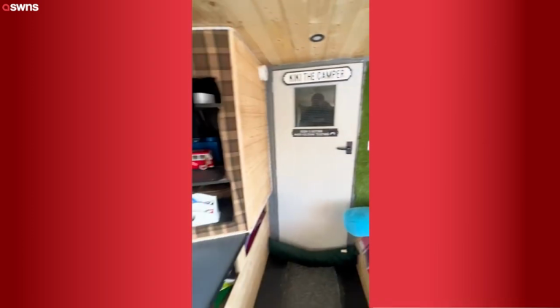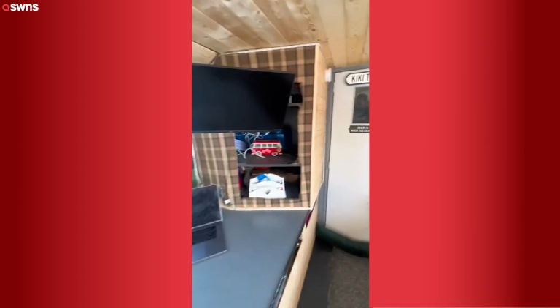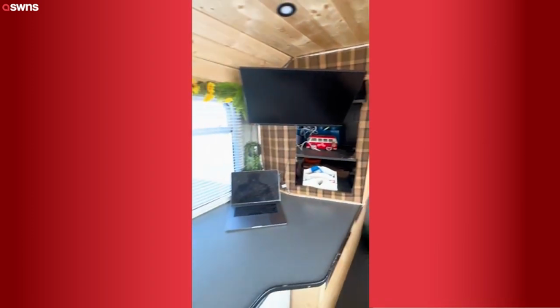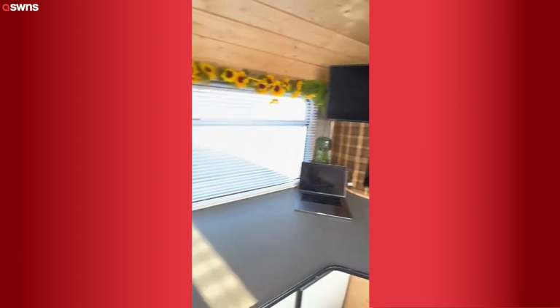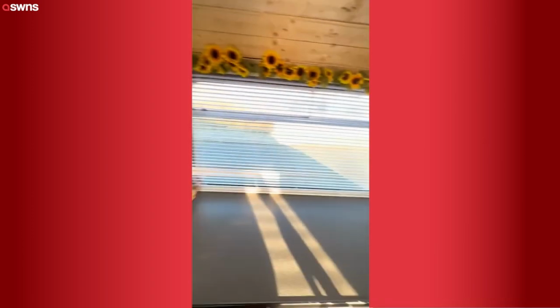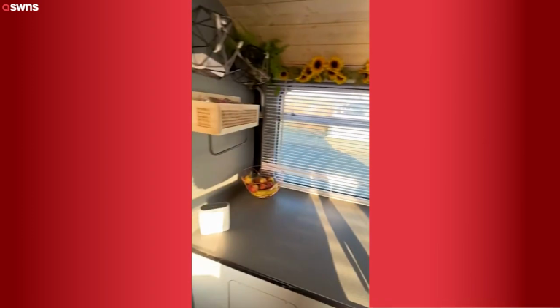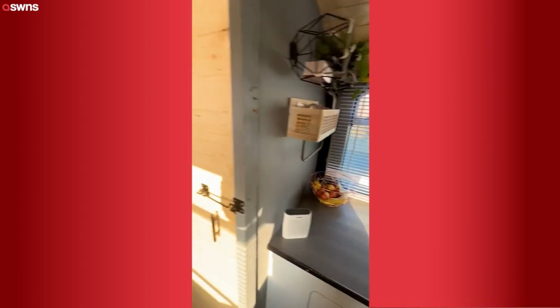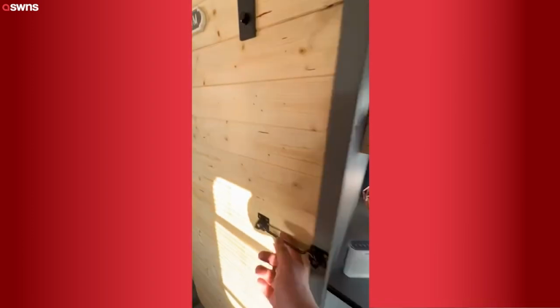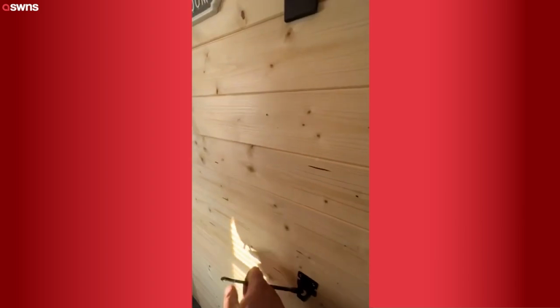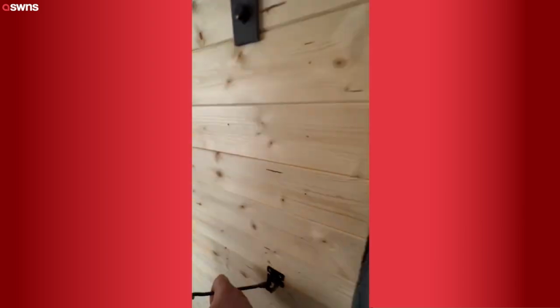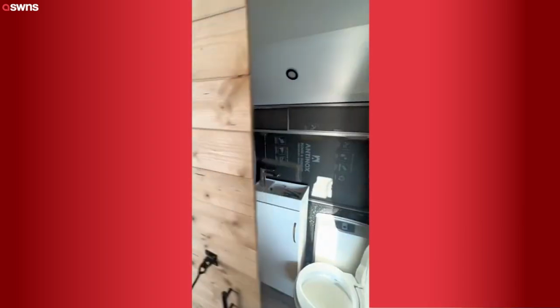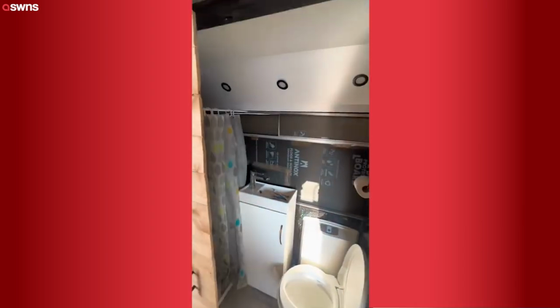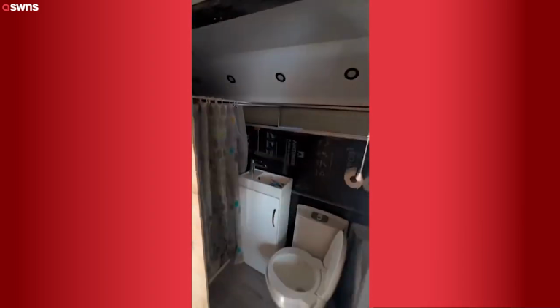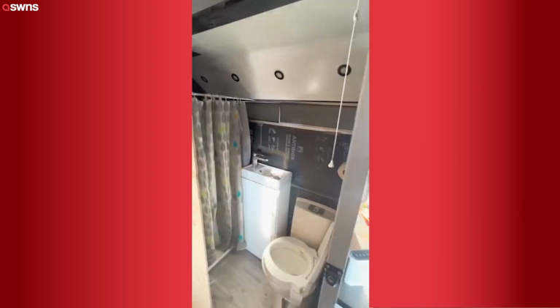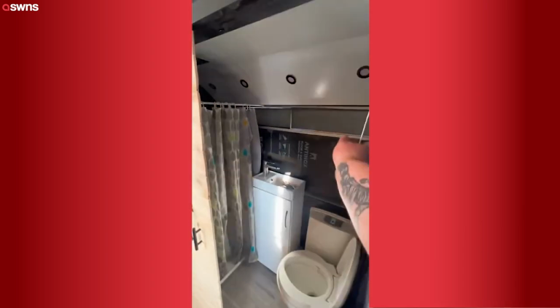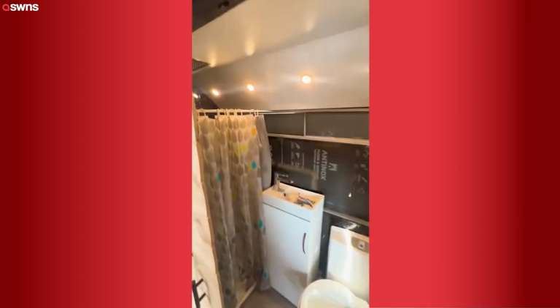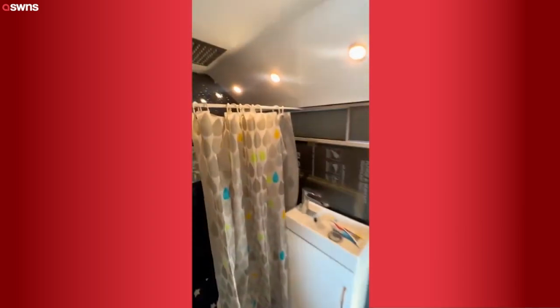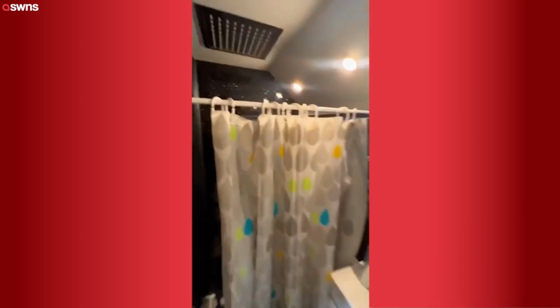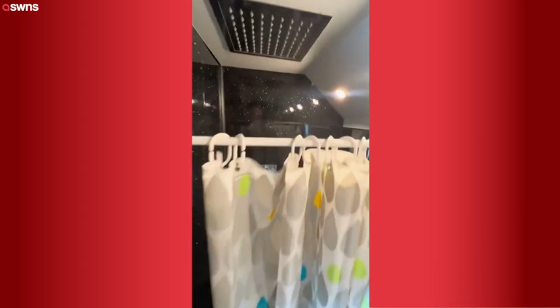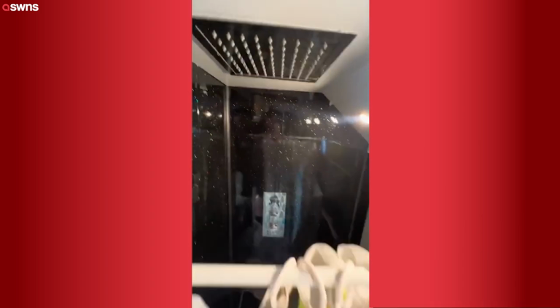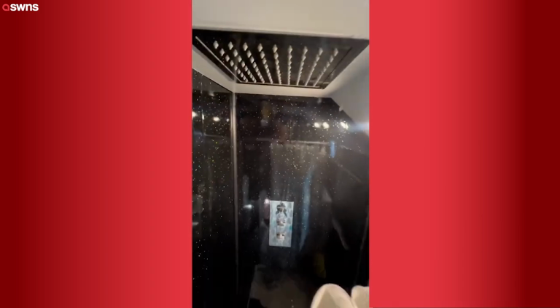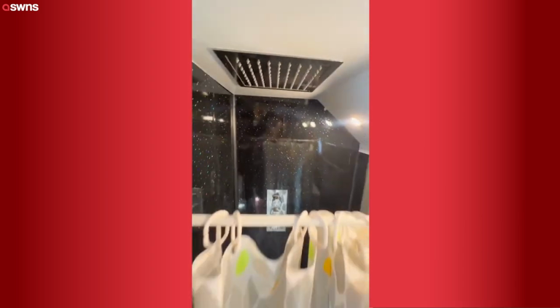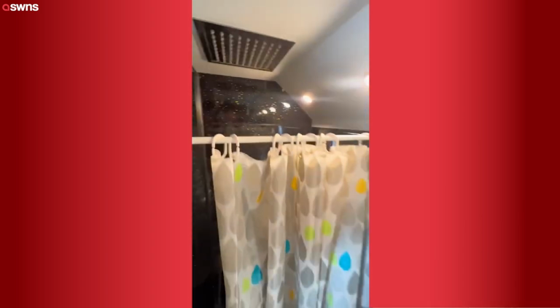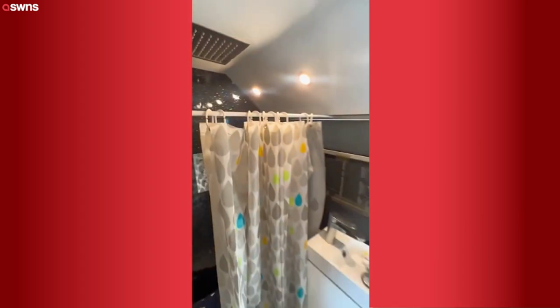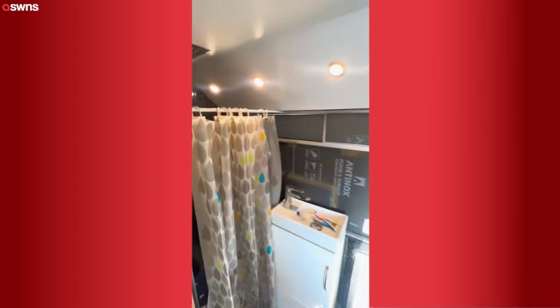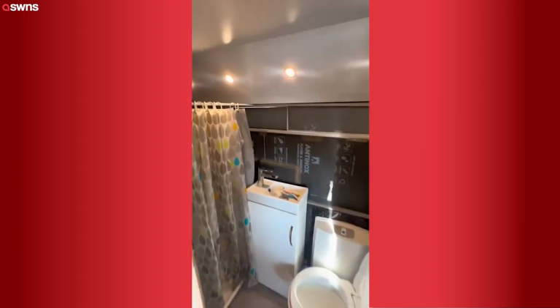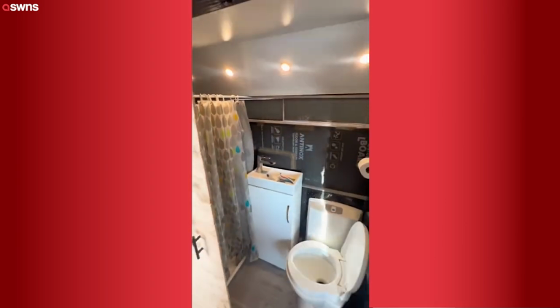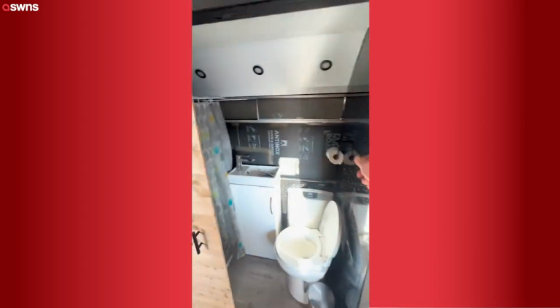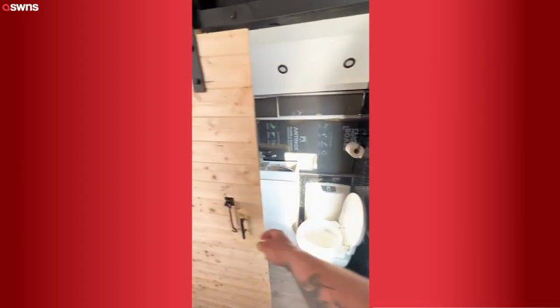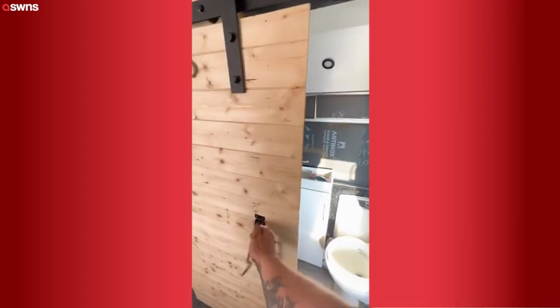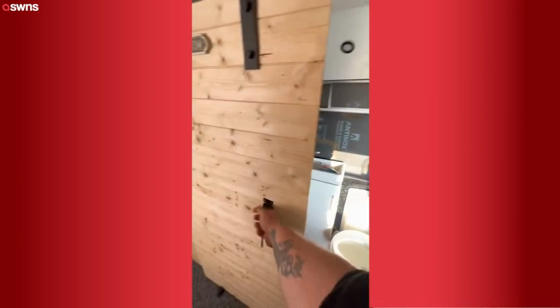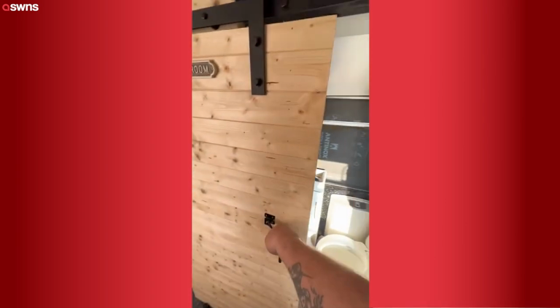On the other side we've got our TV and all our electrics, more storage and into the bathroom — sliding door, the toilet, wash basin and a rainfall shower. It's absolutely powerful as hell, it's absolutely mint.